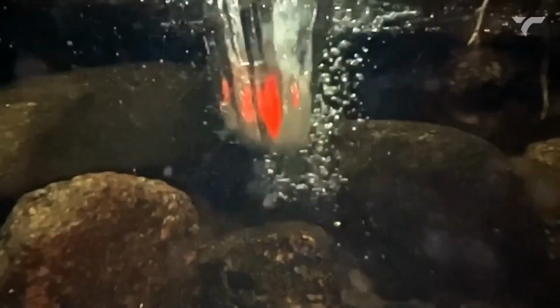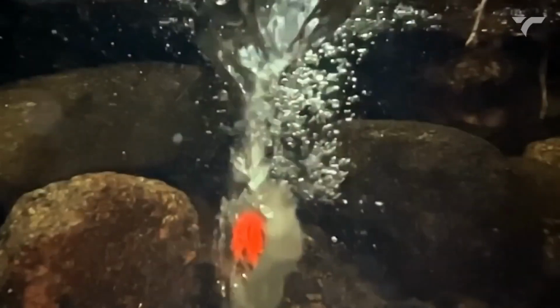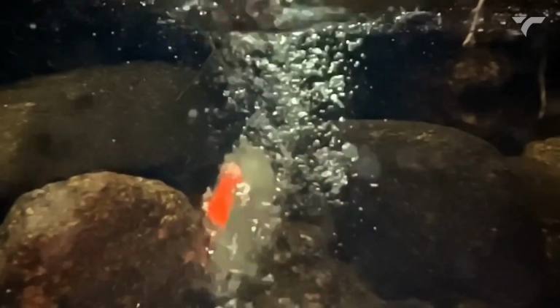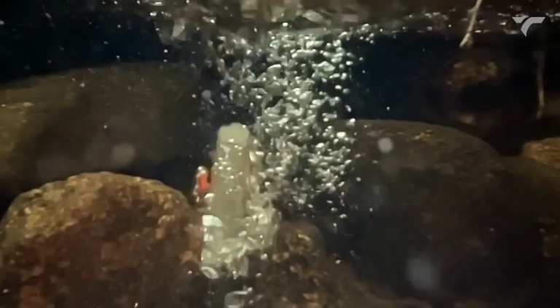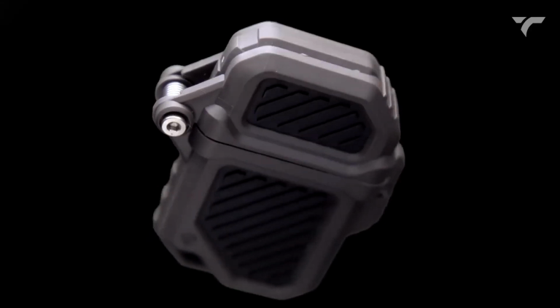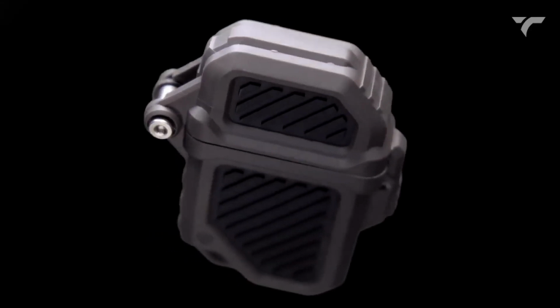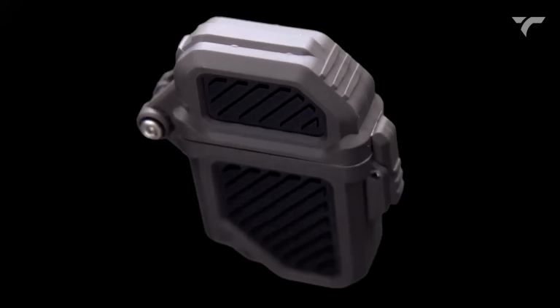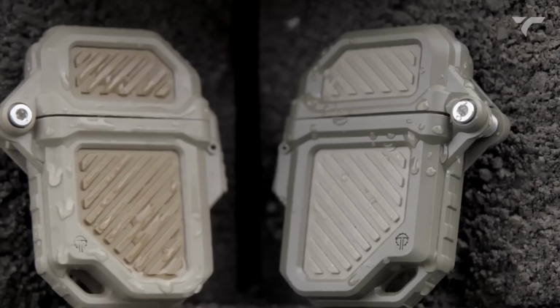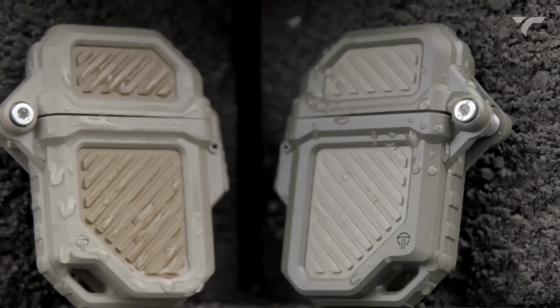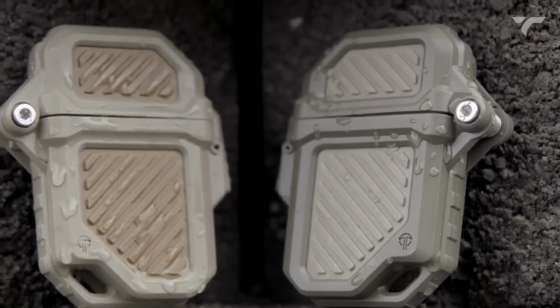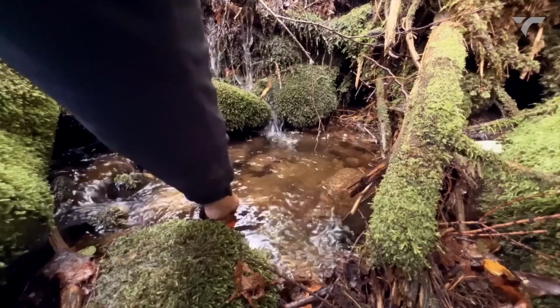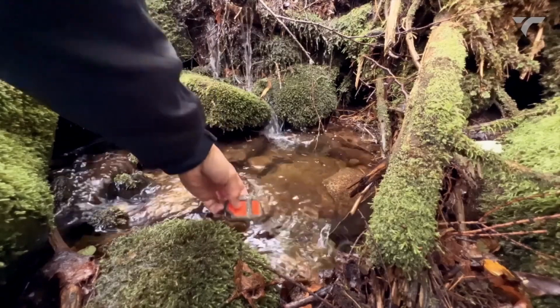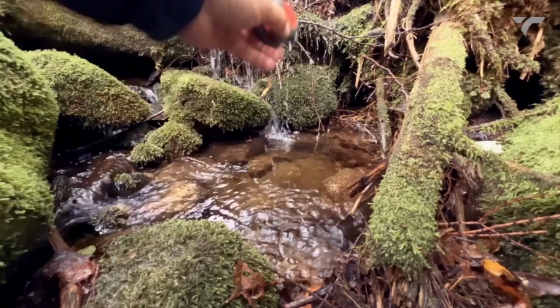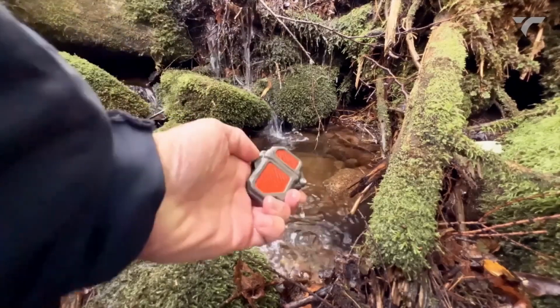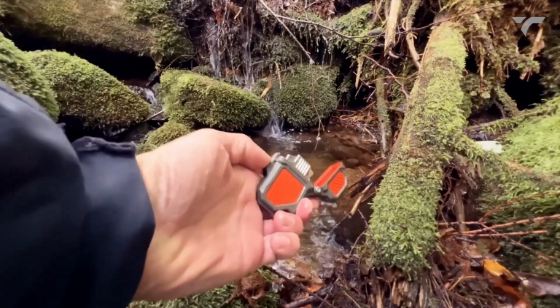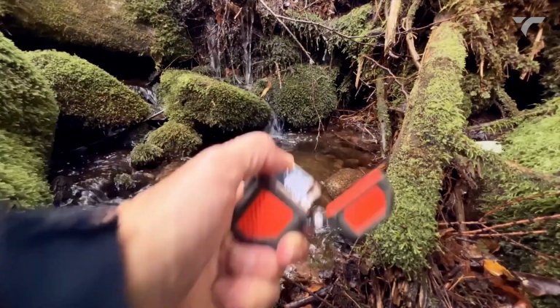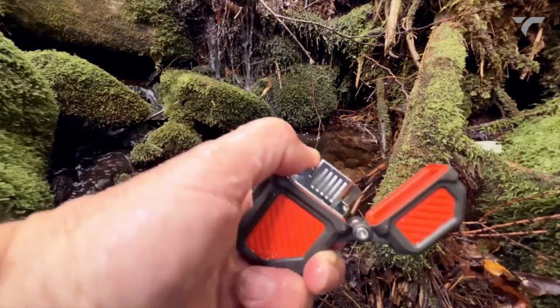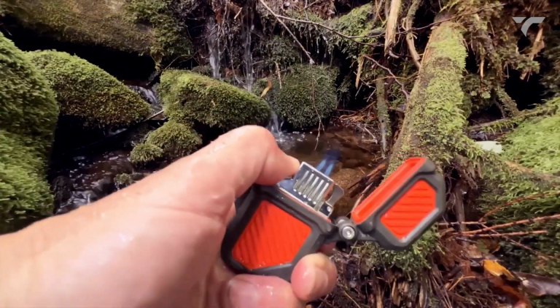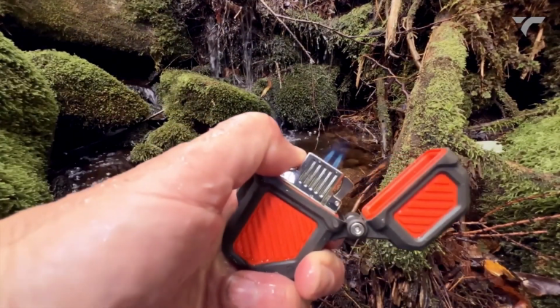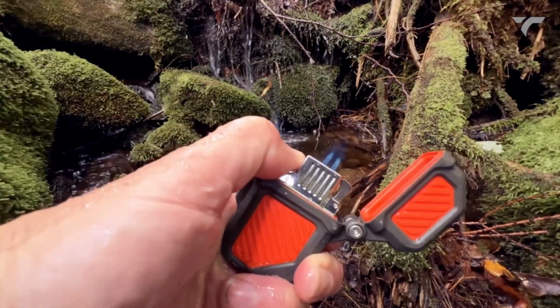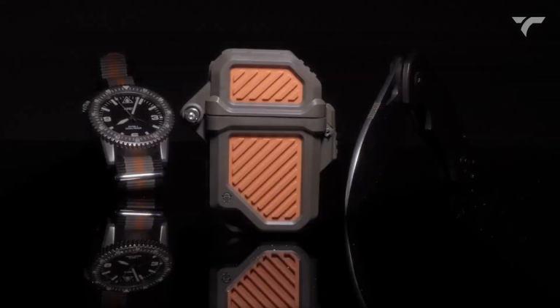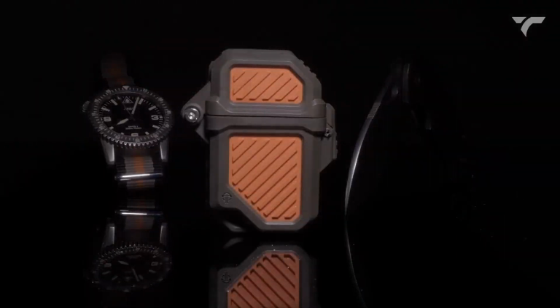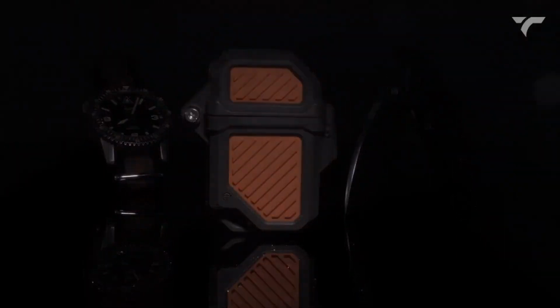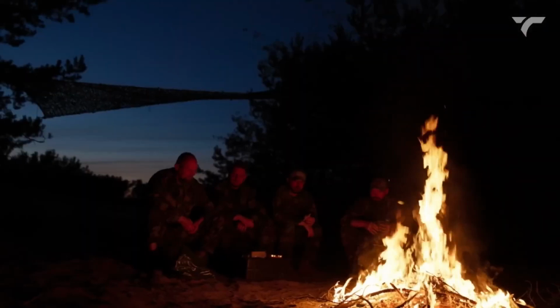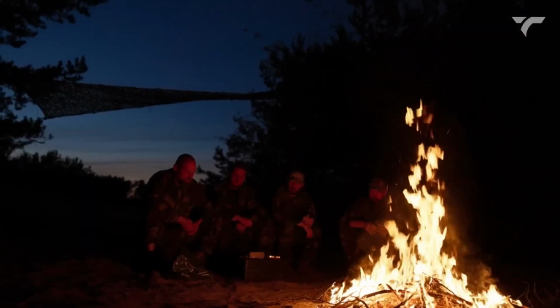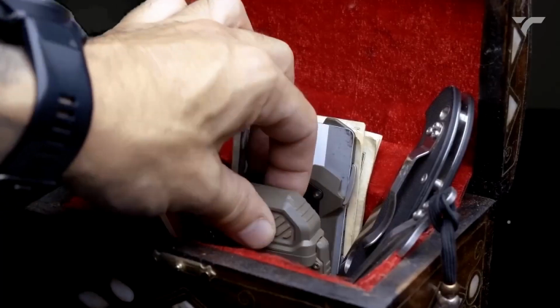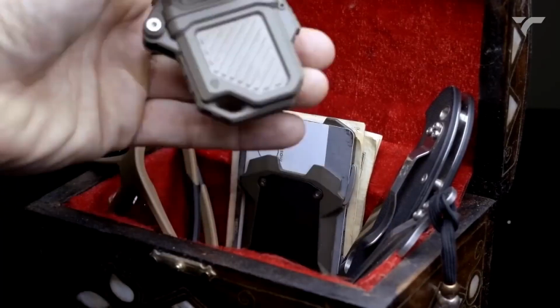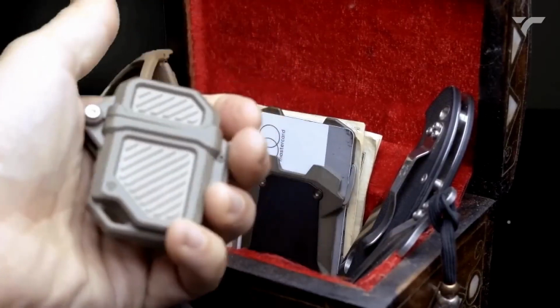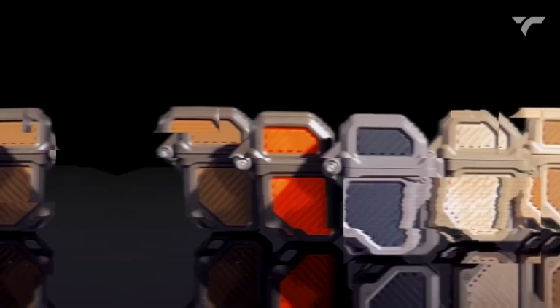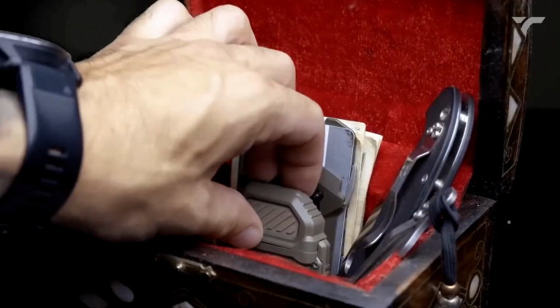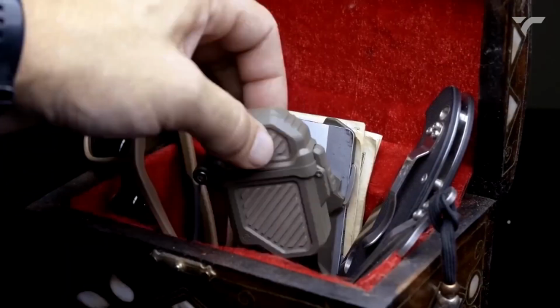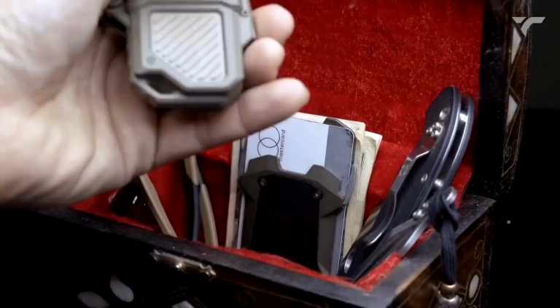It features a full gasket seal keeping fuel in and water, dust, or dirt out. Plus, it comes with a hidden Tinder quick-fire starter. Get ready for your next adventure with the Pyro Vault 2.0. It costs you $34.